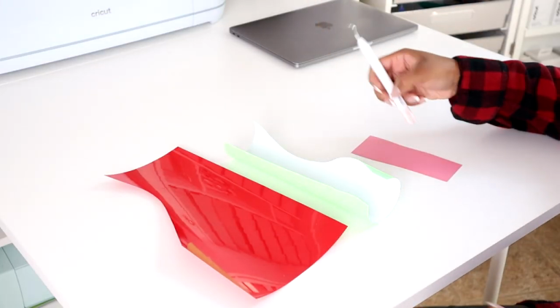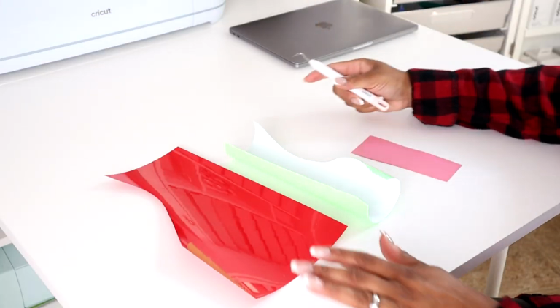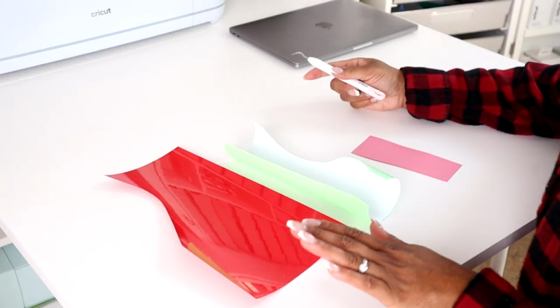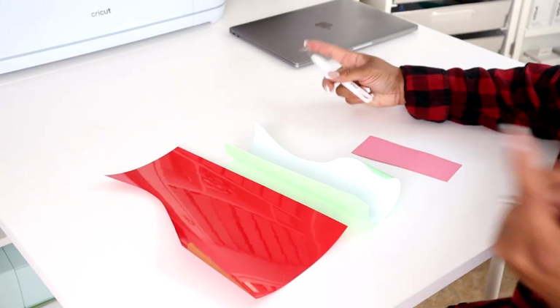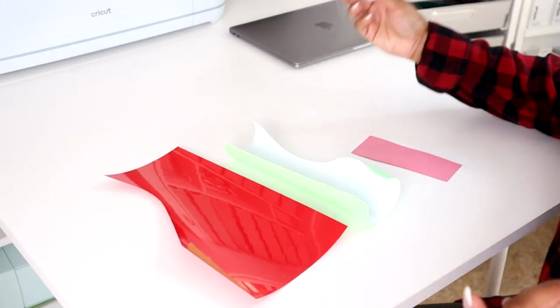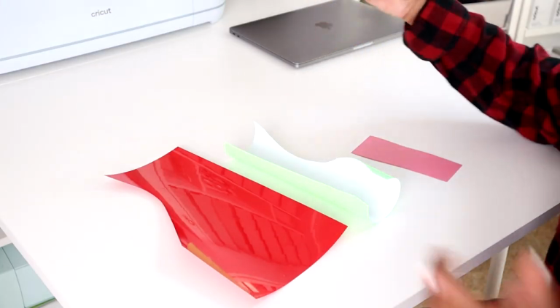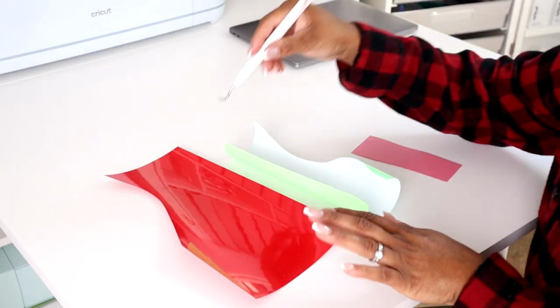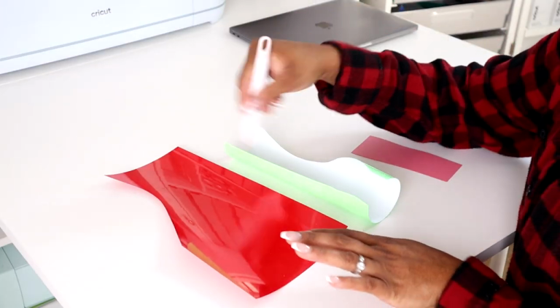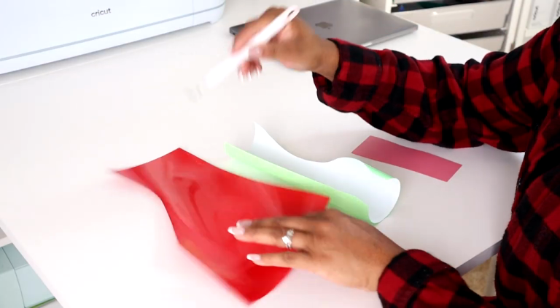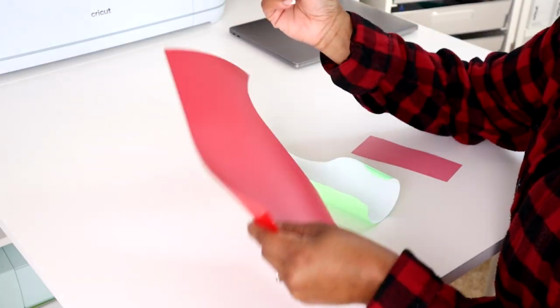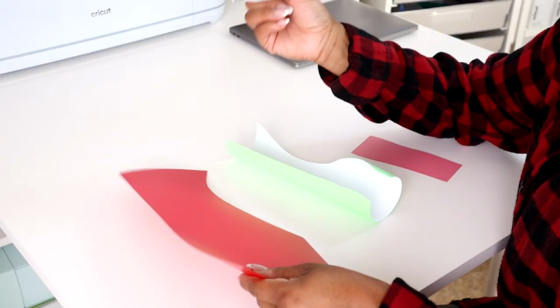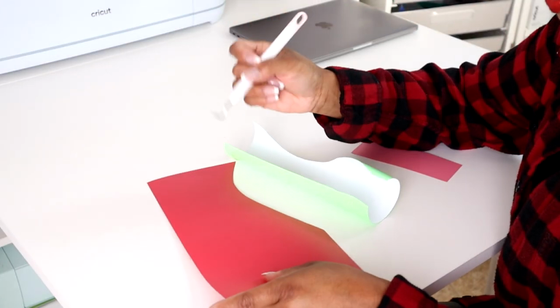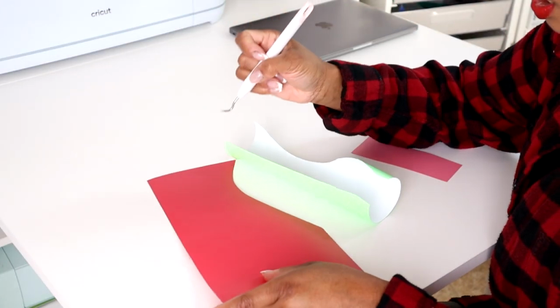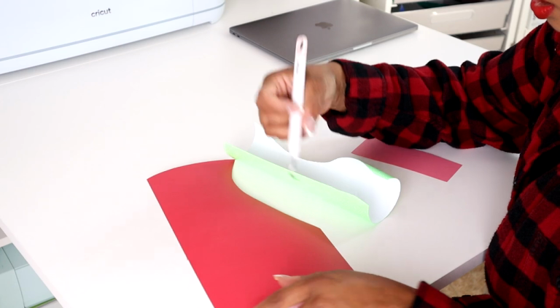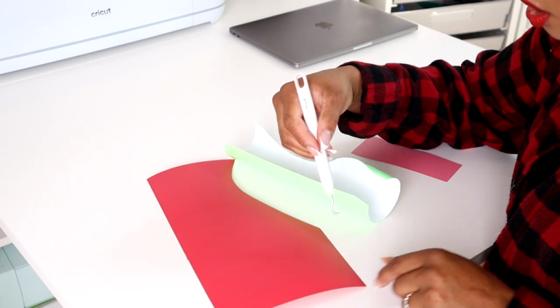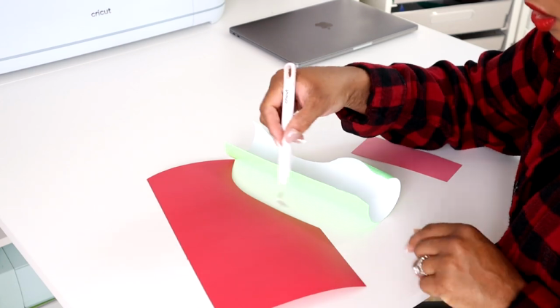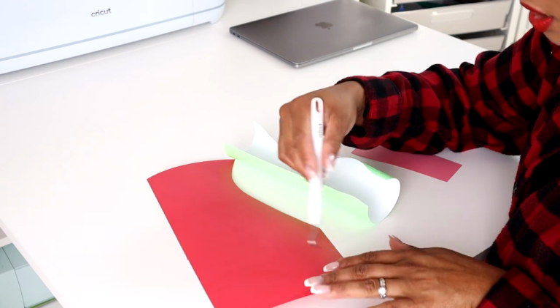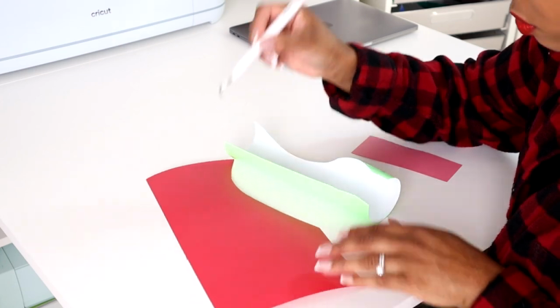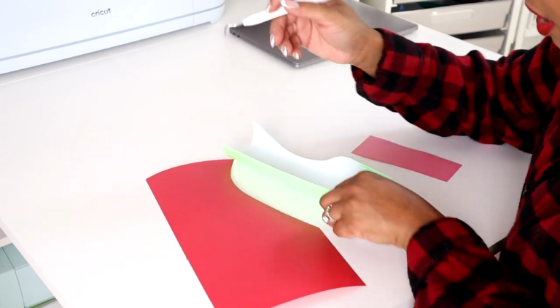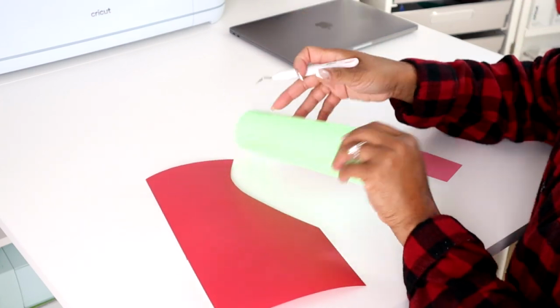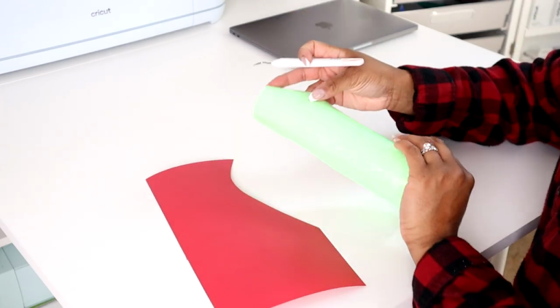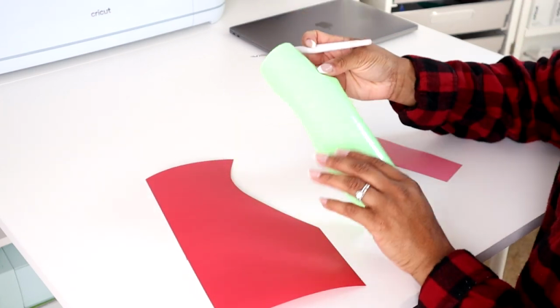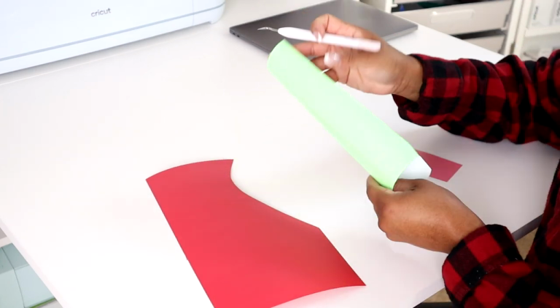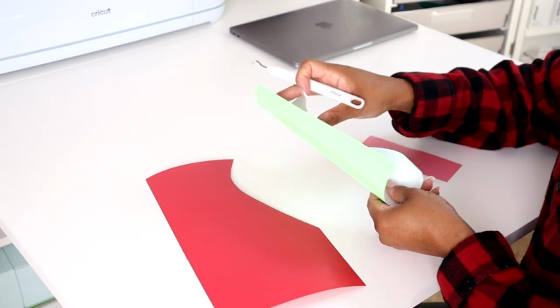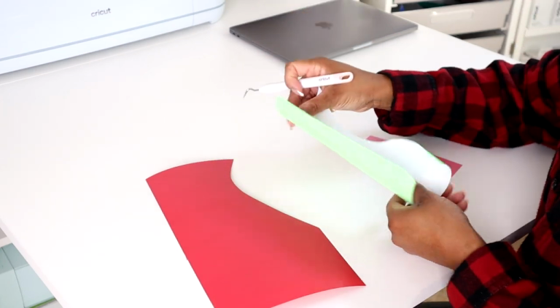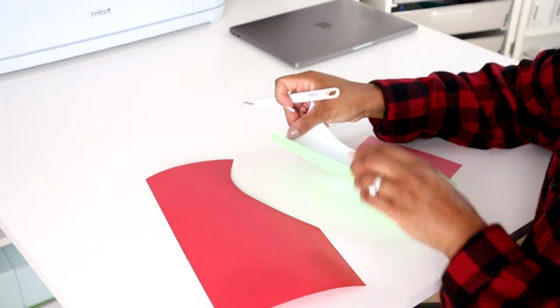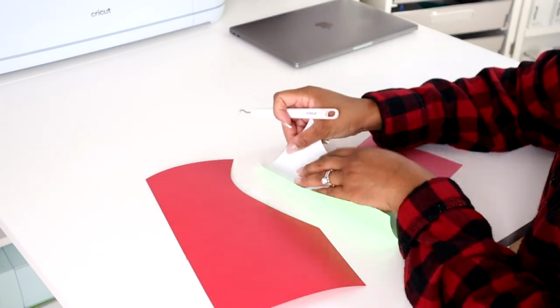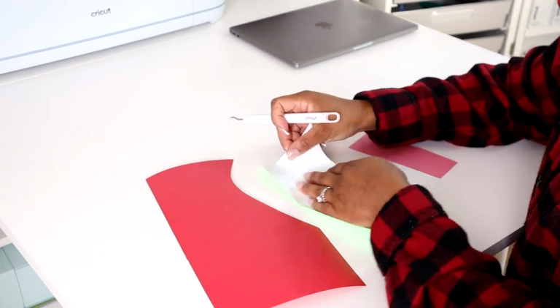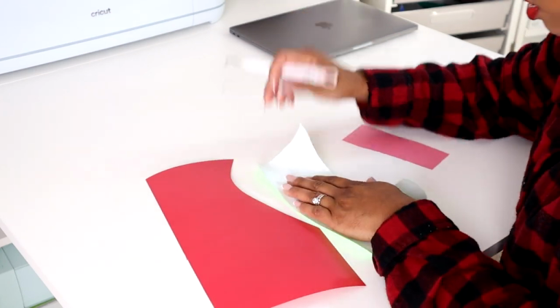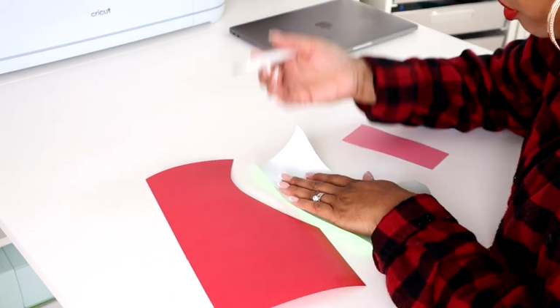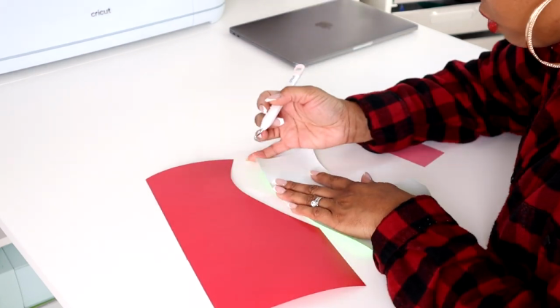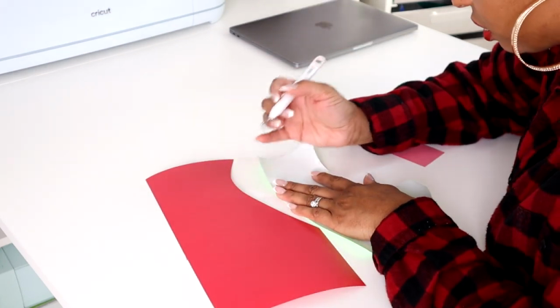Okay and then all I'm going to do is just weed the letters around. So I'll start with this one.